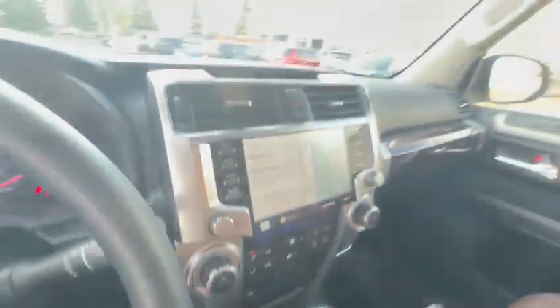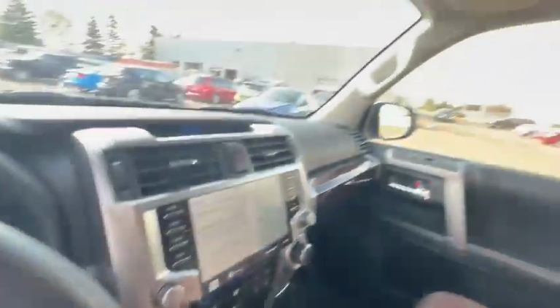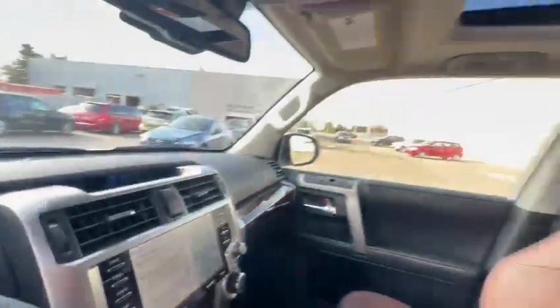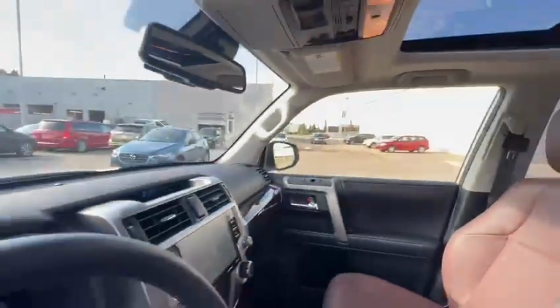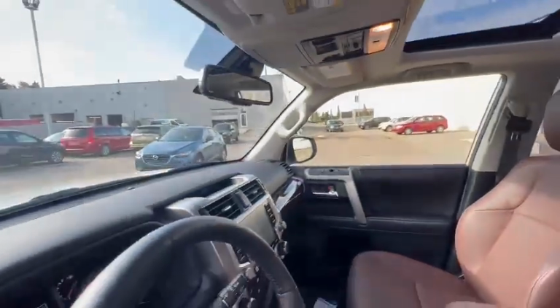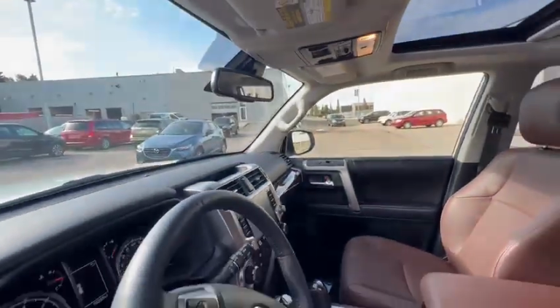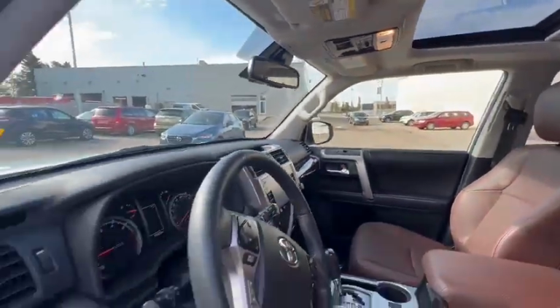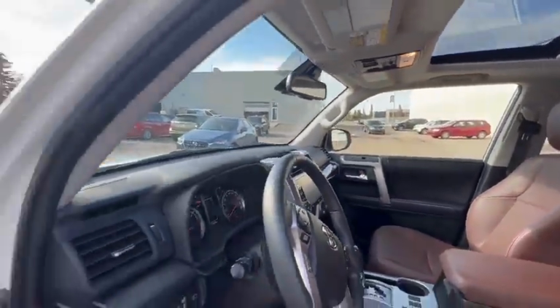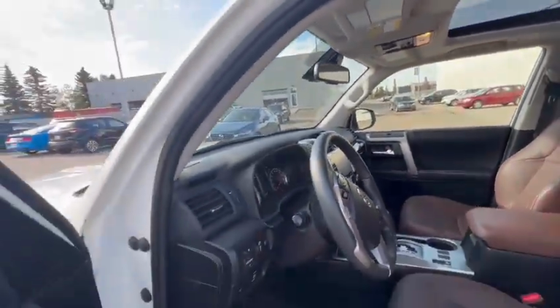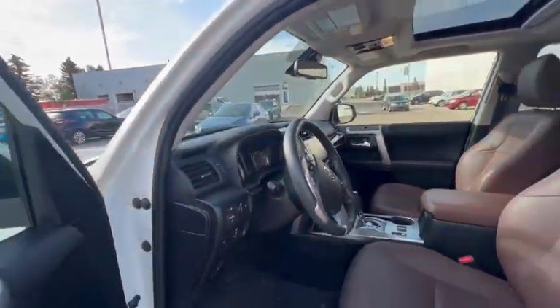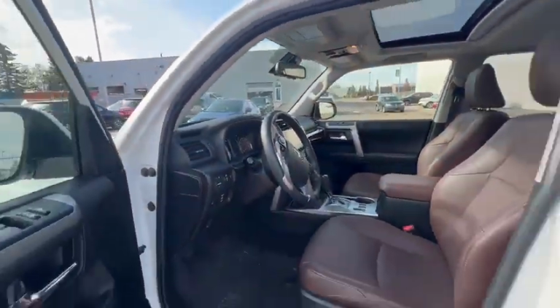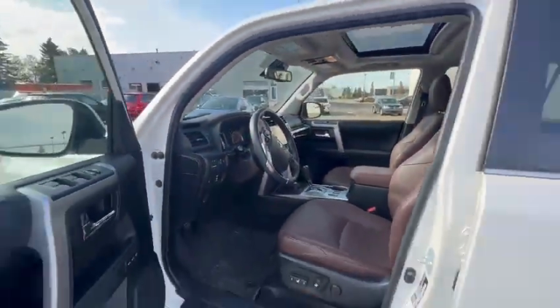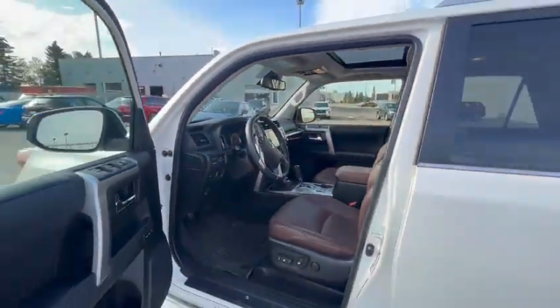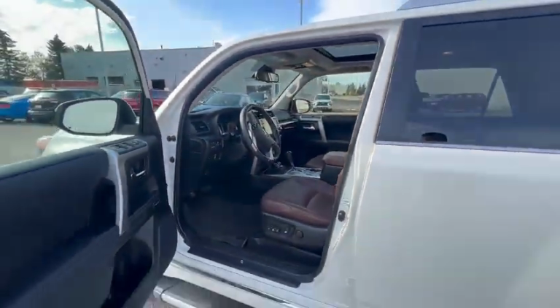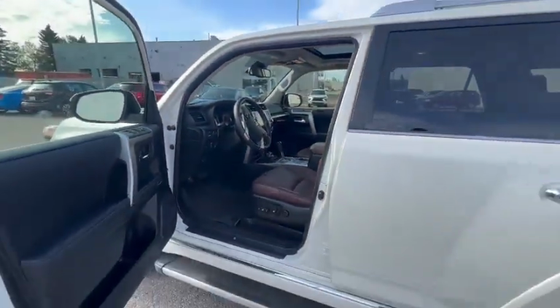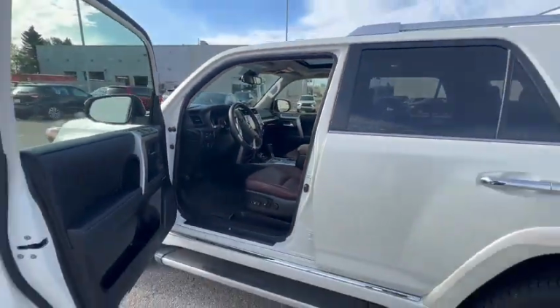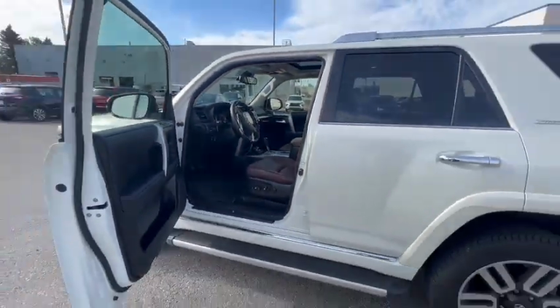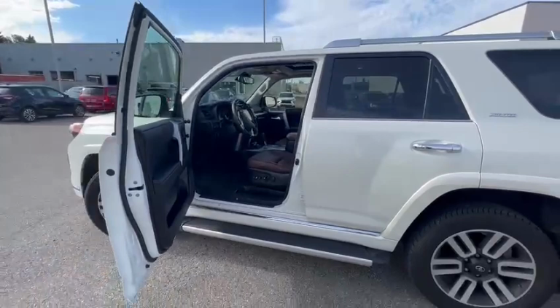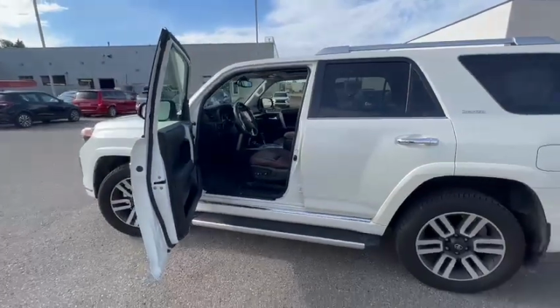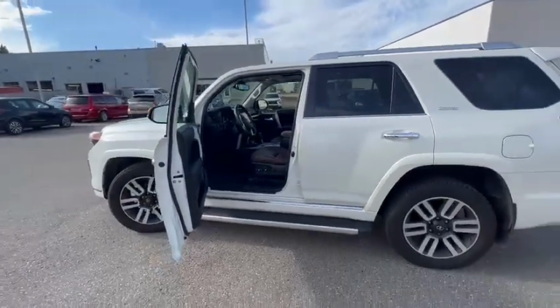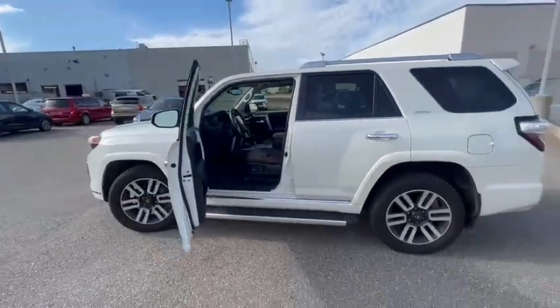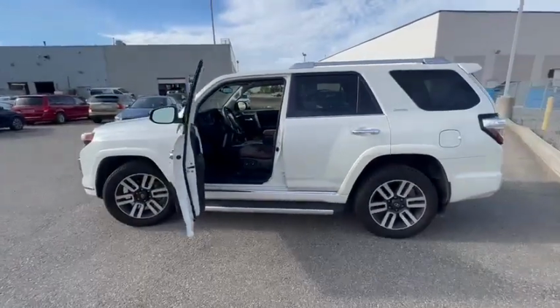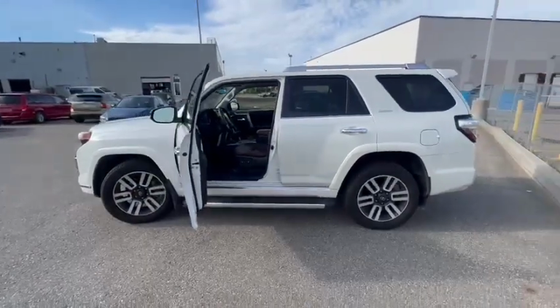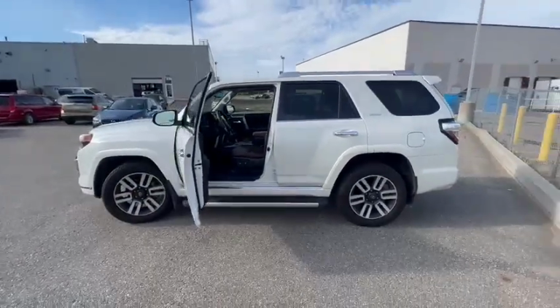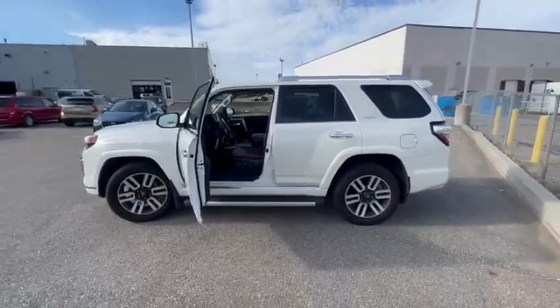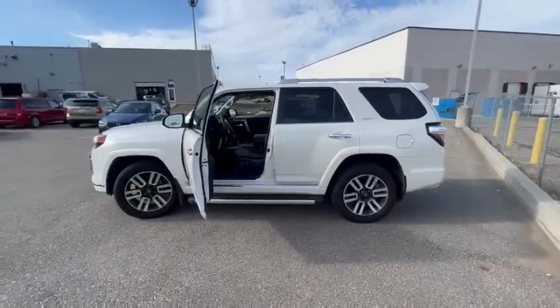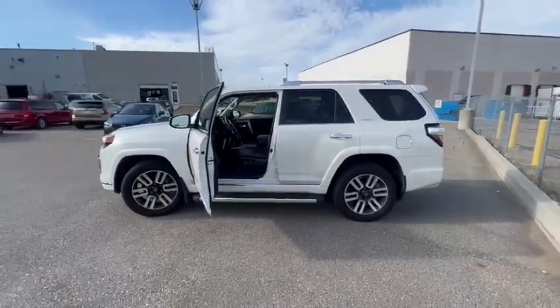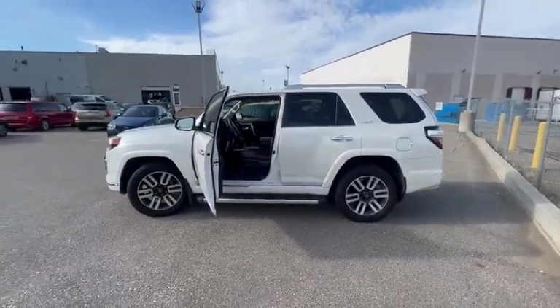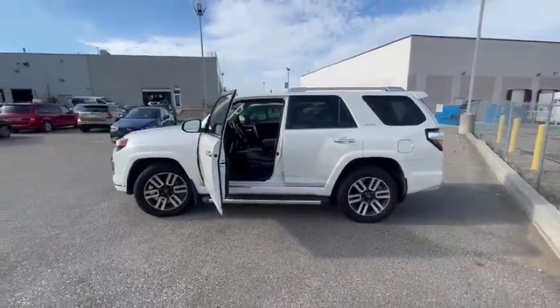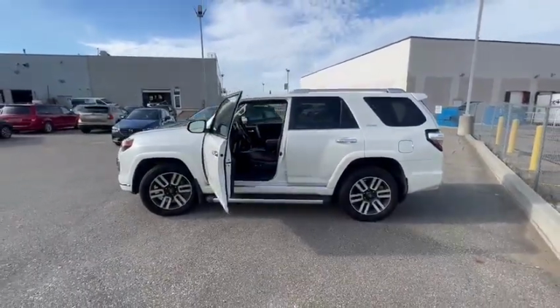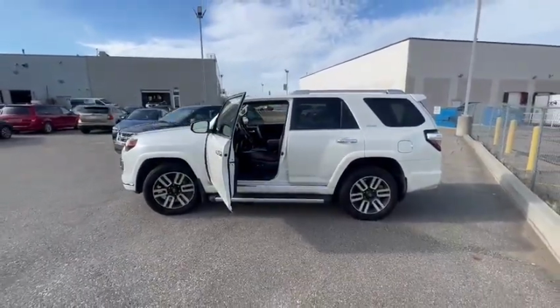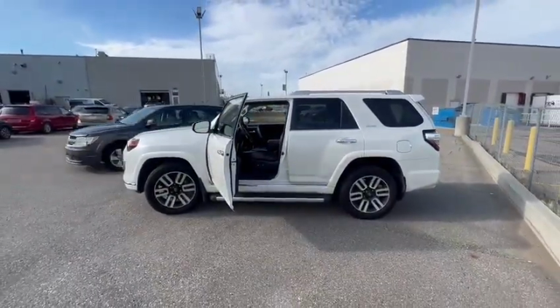As you can see, an amazing vehicle with a lot of options. If you have any other questions or concerns, feel free to call me back at 780-989-8888.